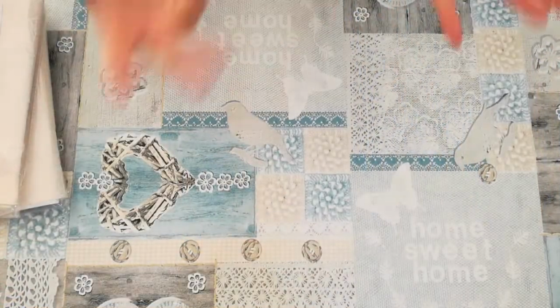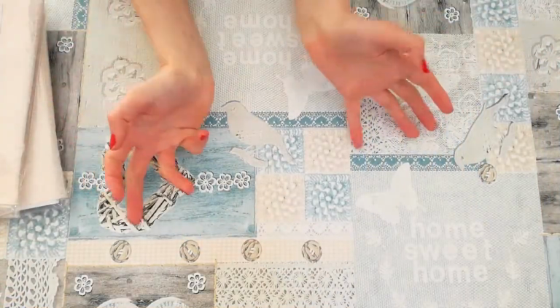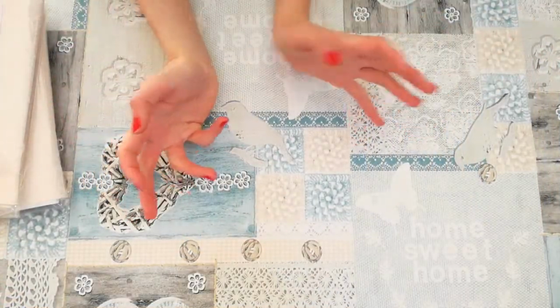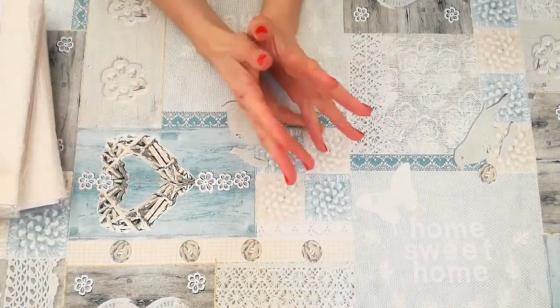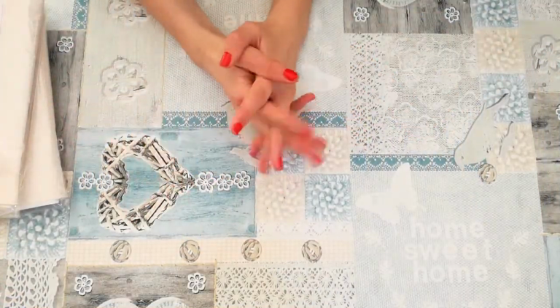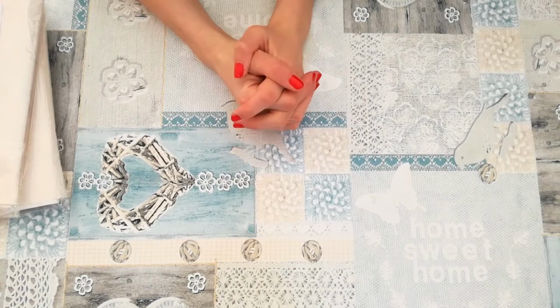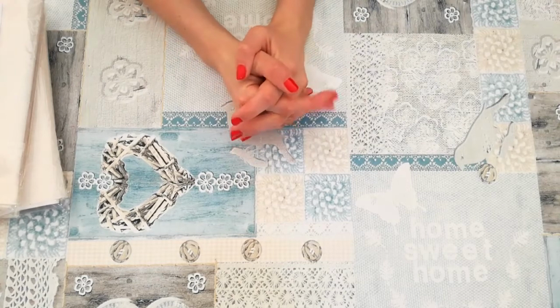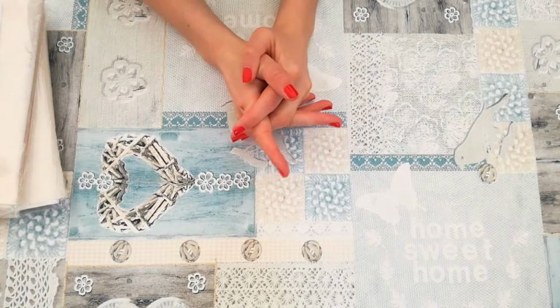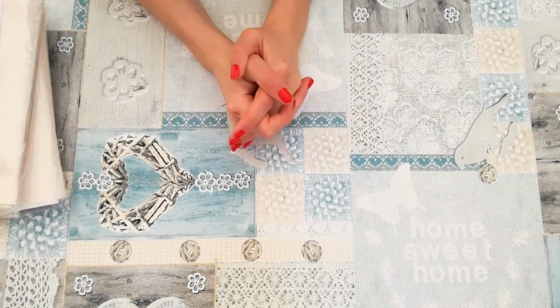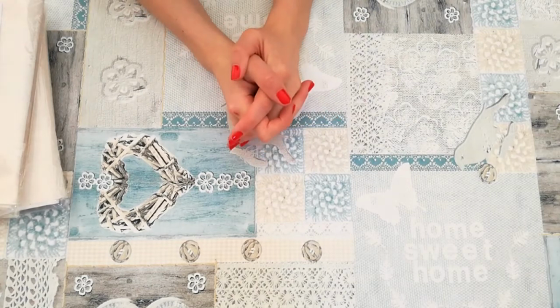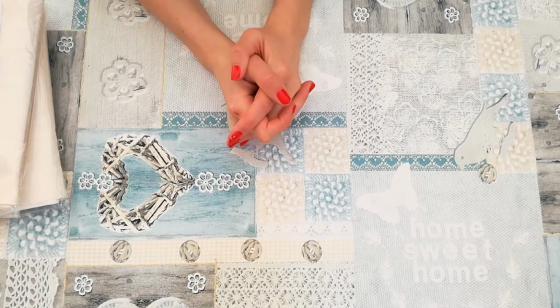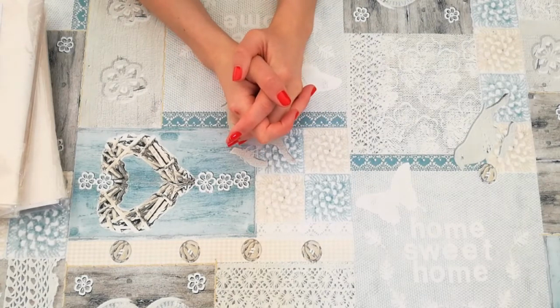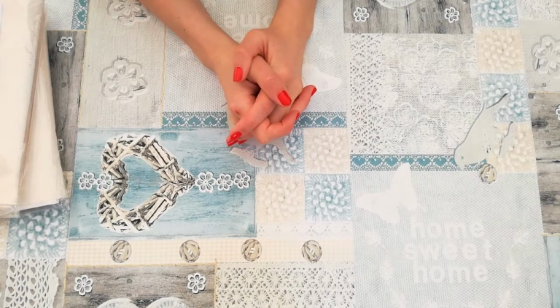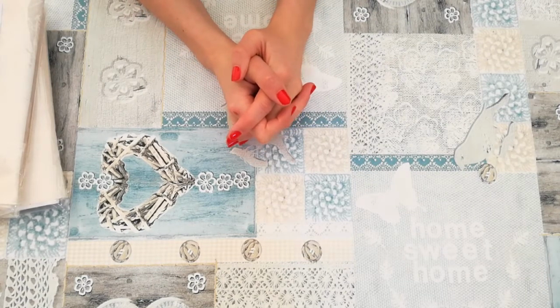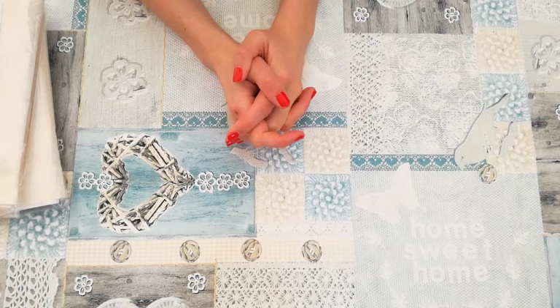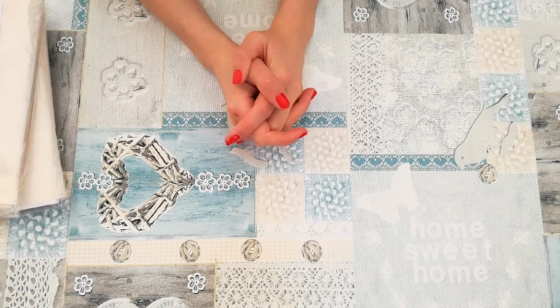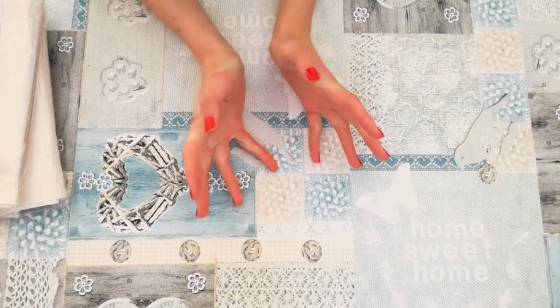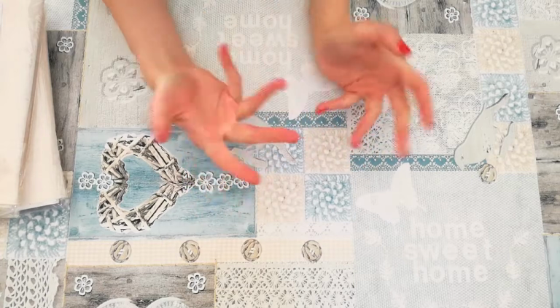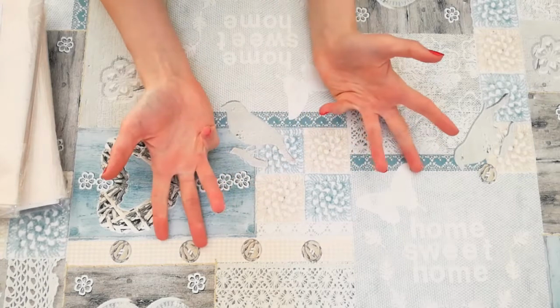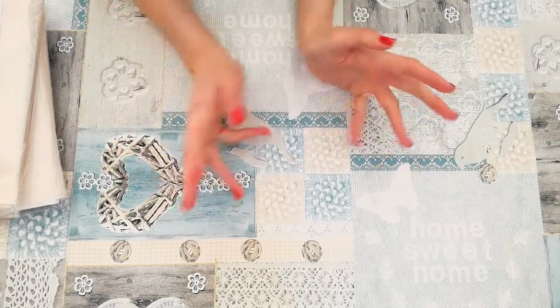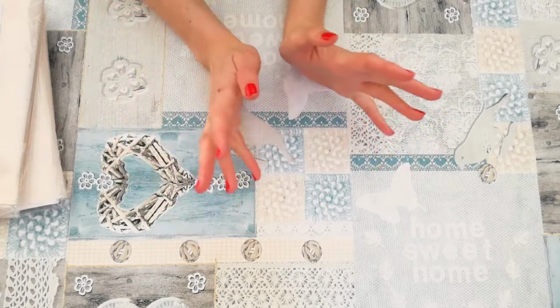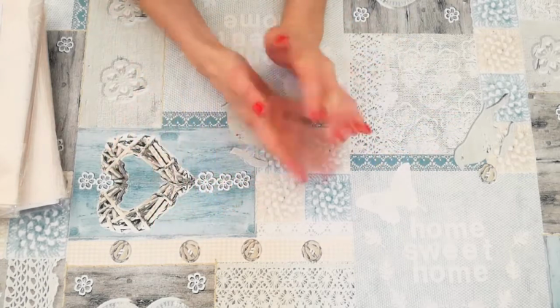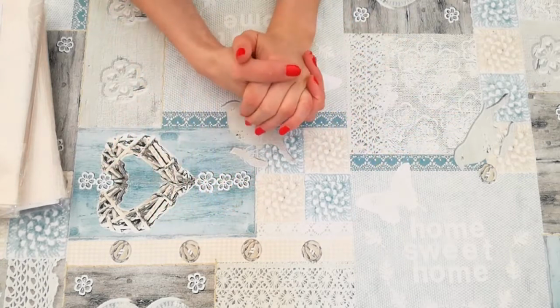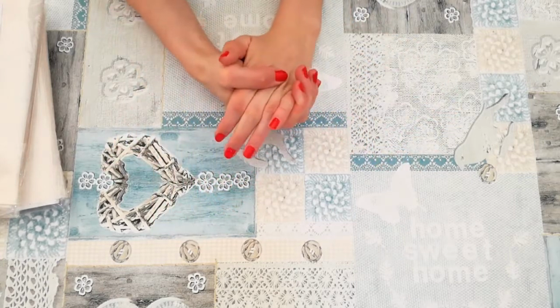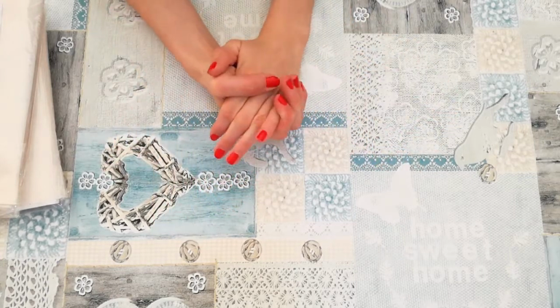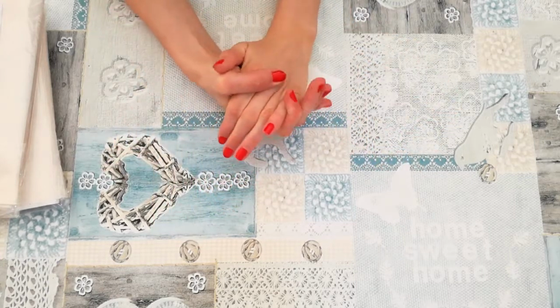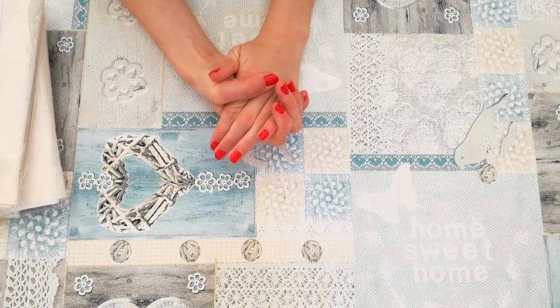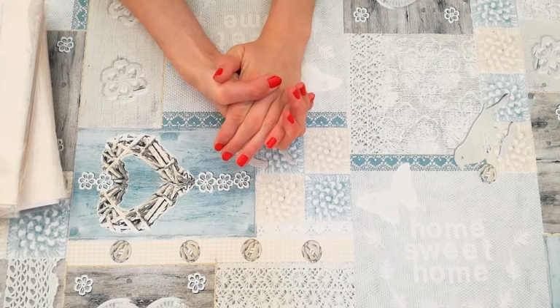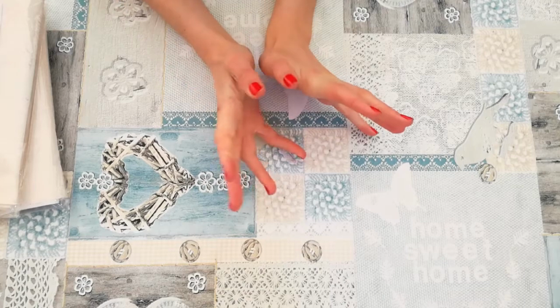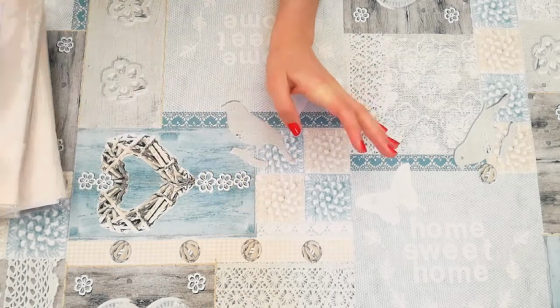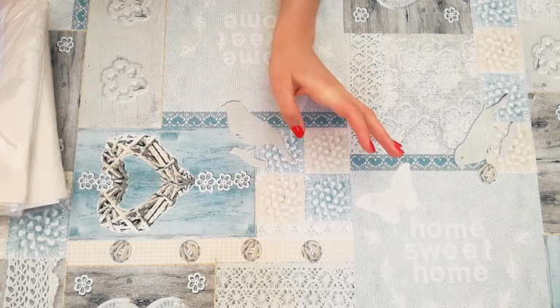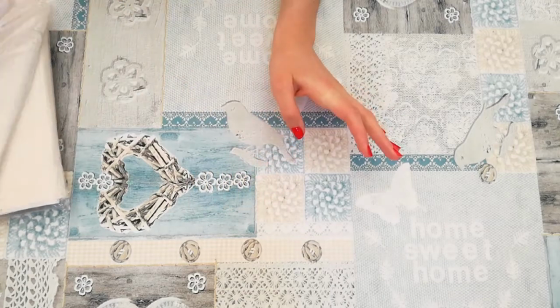Hi guys! Today we're going to make a paint by numbers painting. I've always loved this as a kid and recently I've been thinking about making a really big one to see if this is something that's also entertaining and enjoyable as an adult.